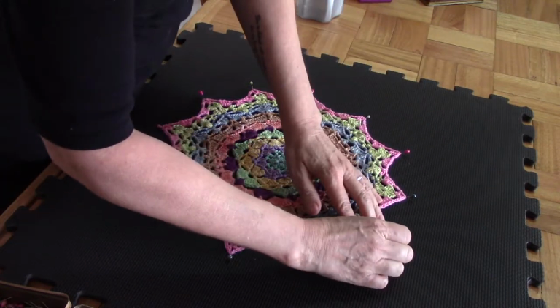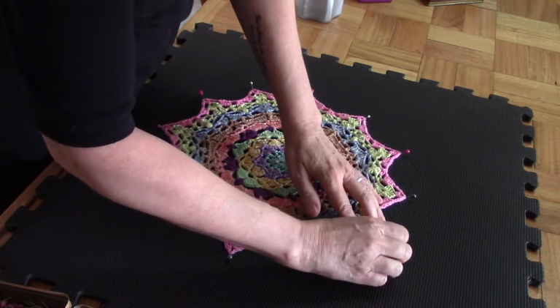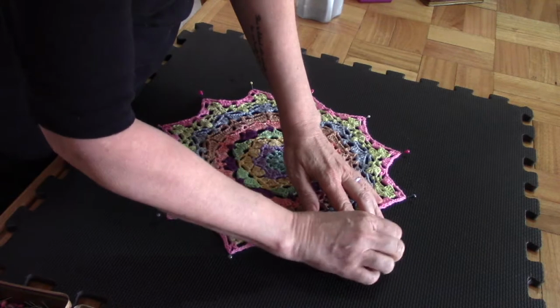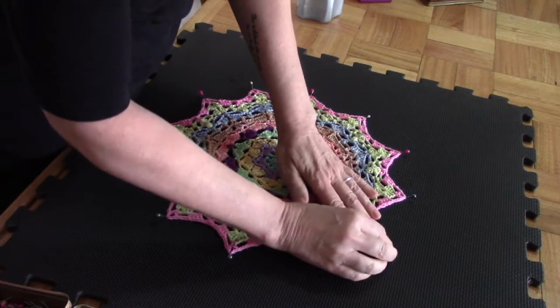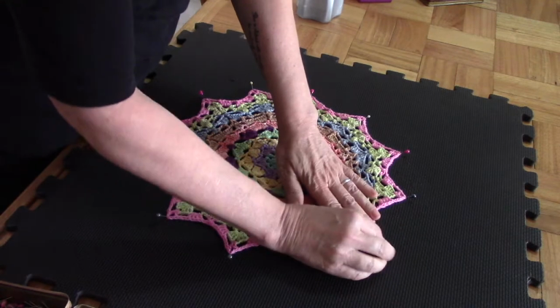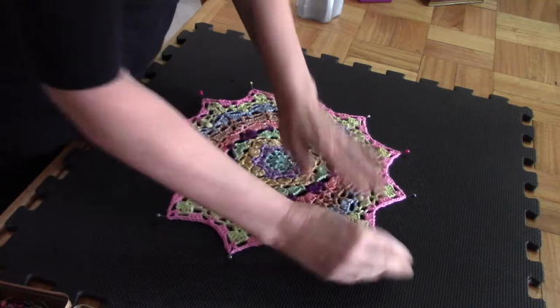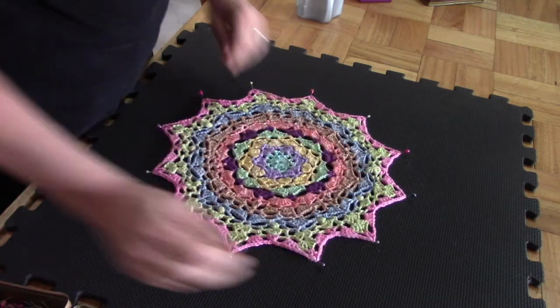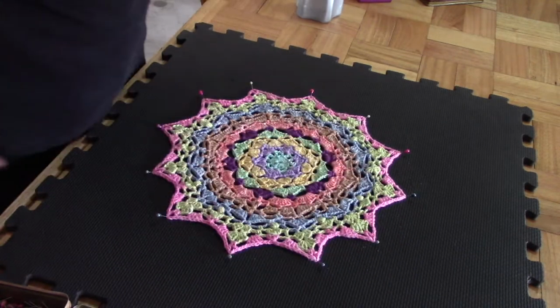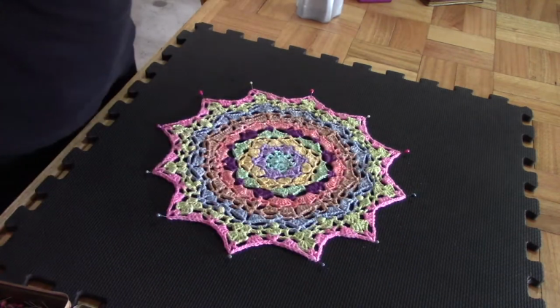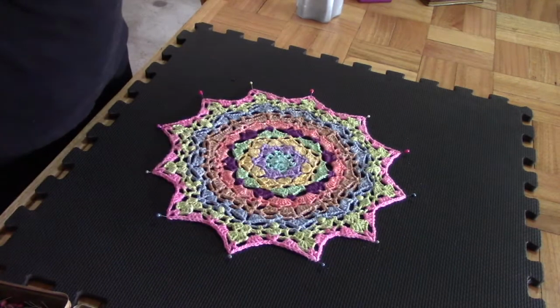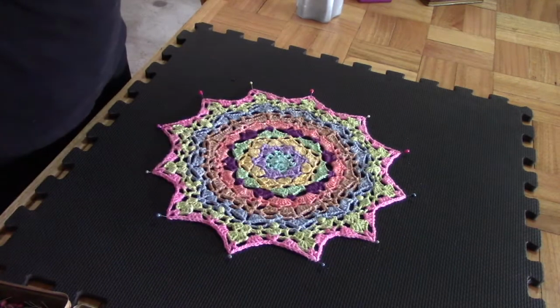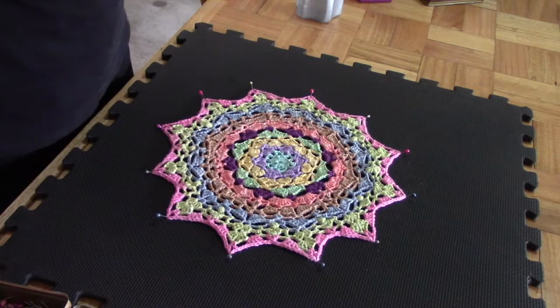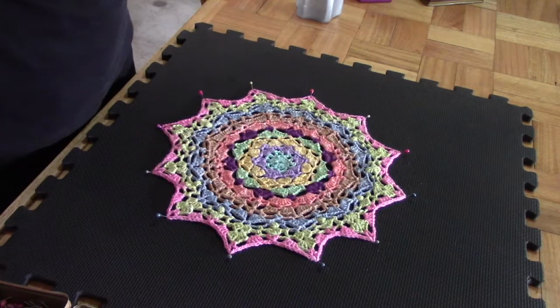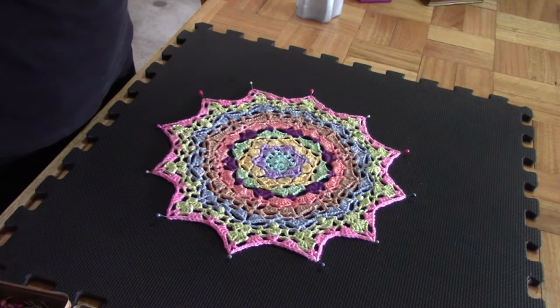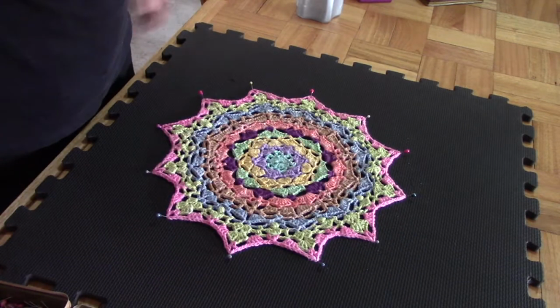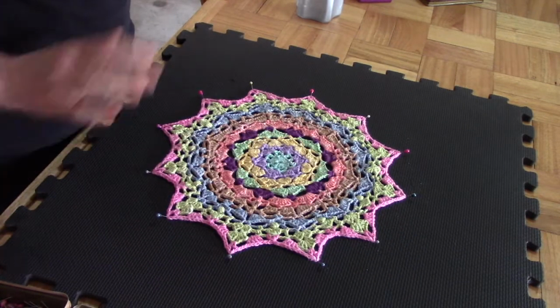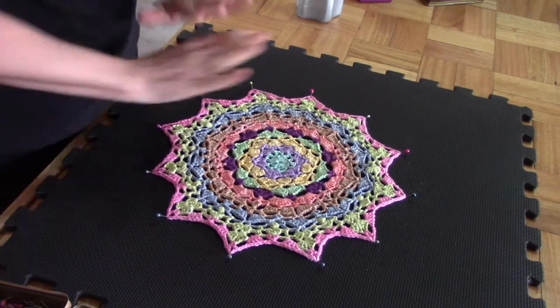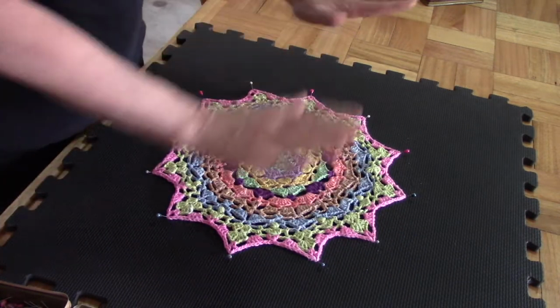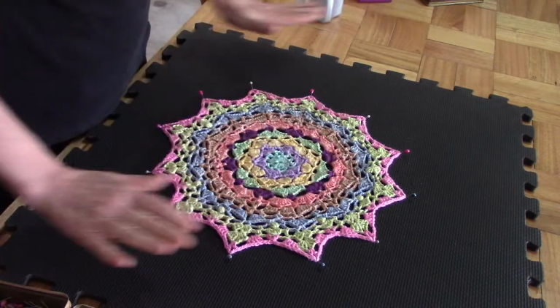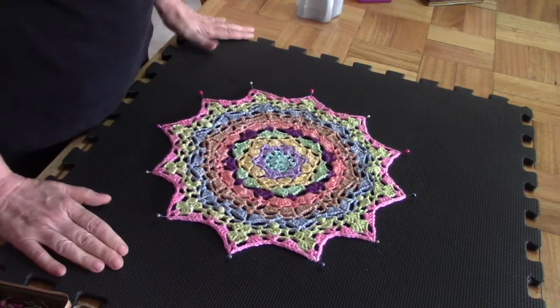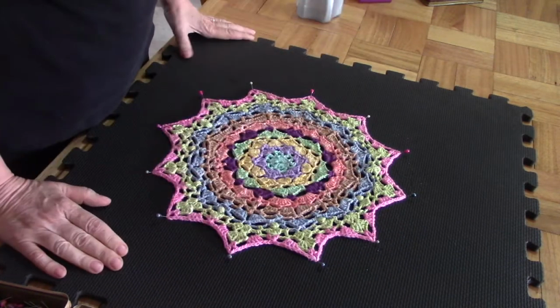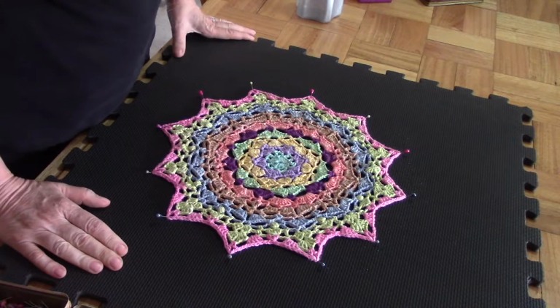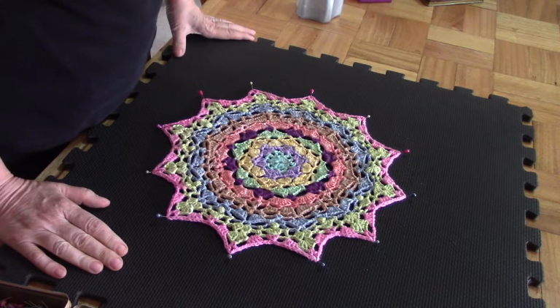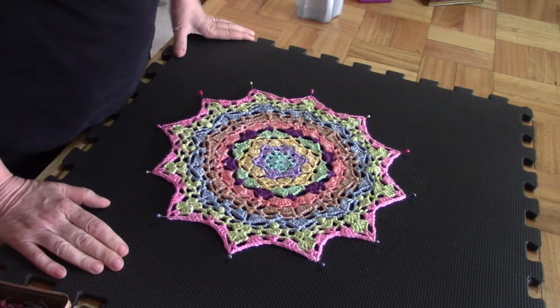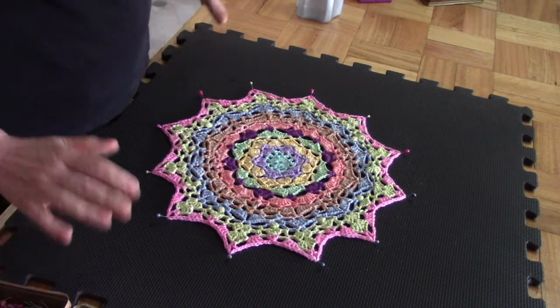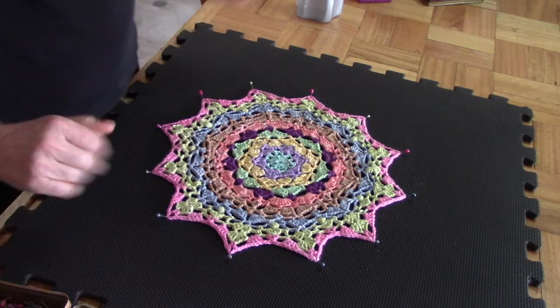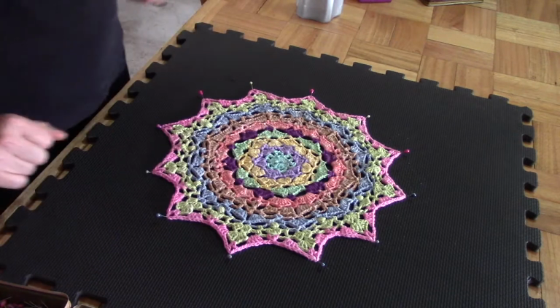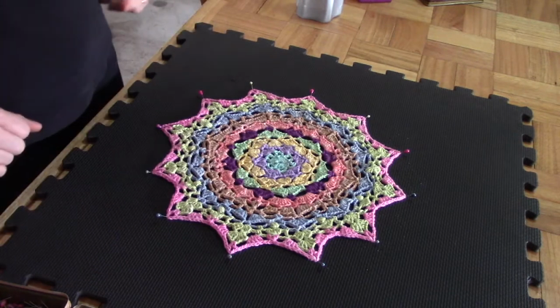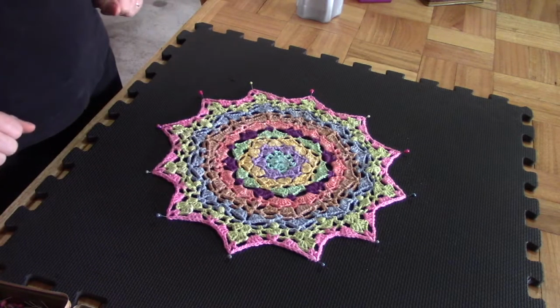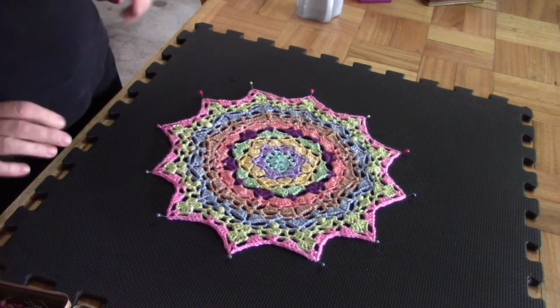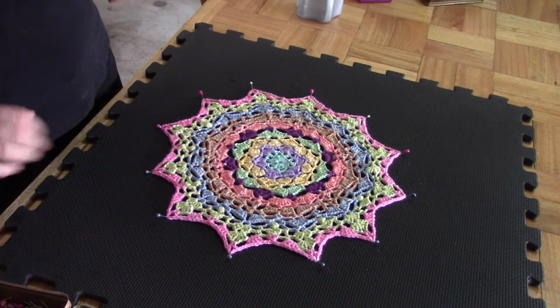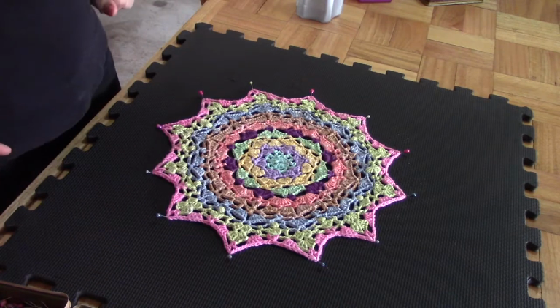I'm still adjusting the pins as you can see. Now I'm satisfied — I'm going to leave it like this to dry and then we will come back and look at it again.